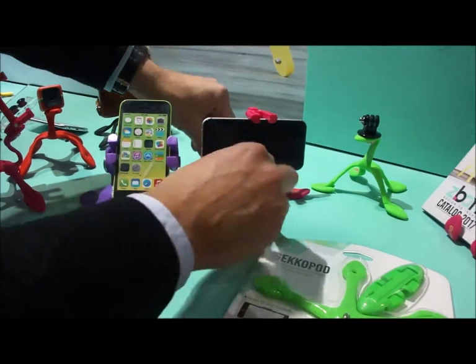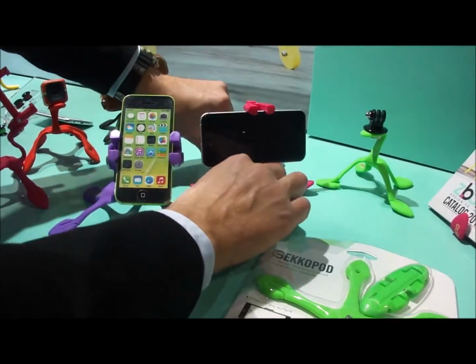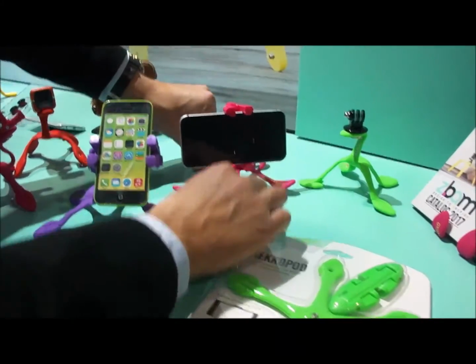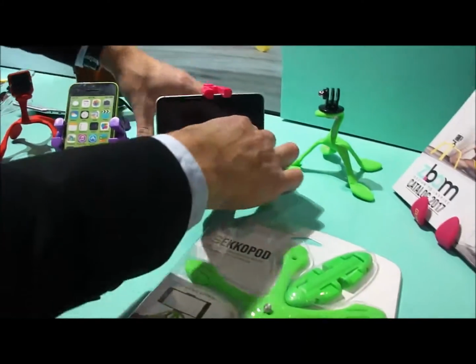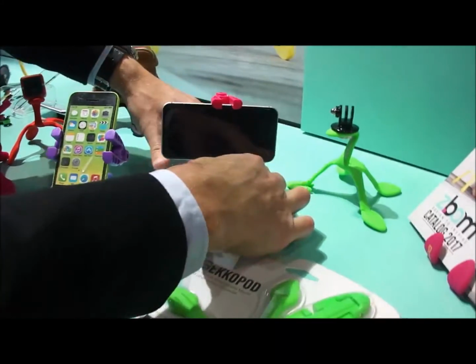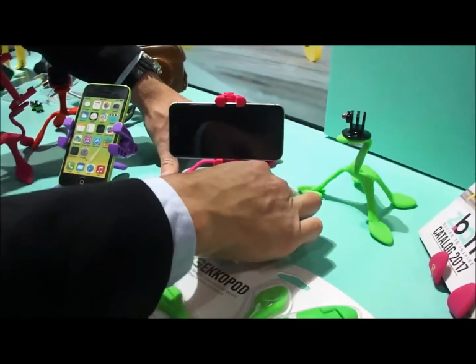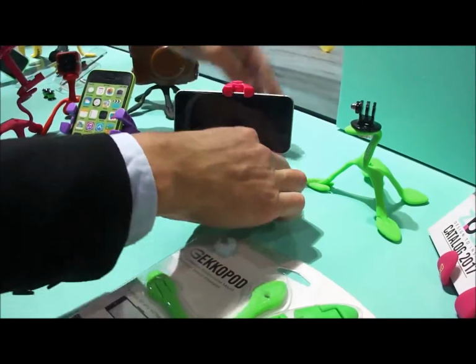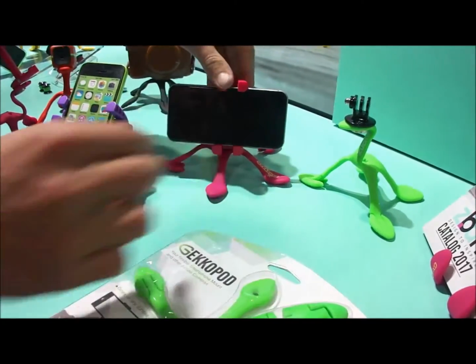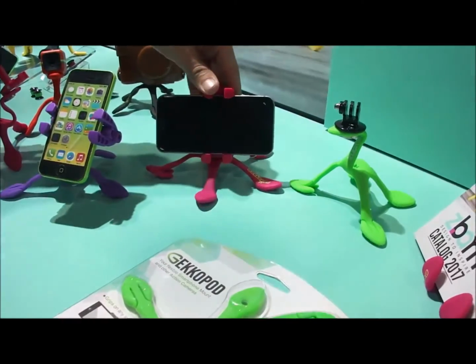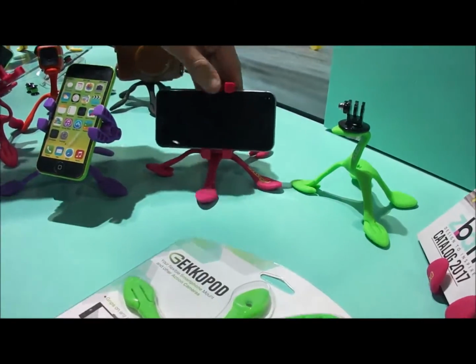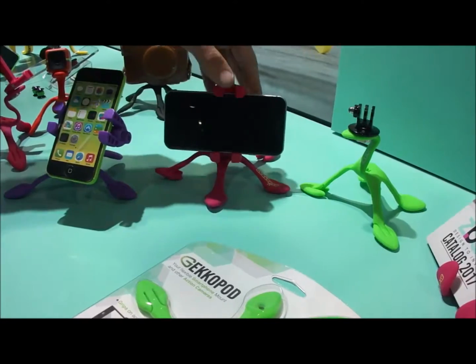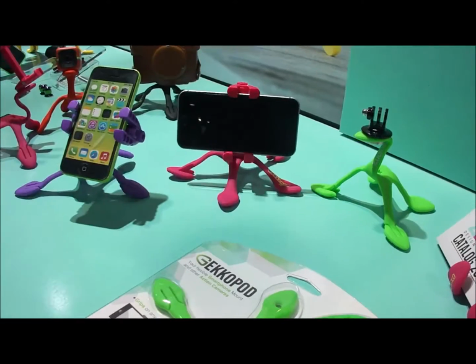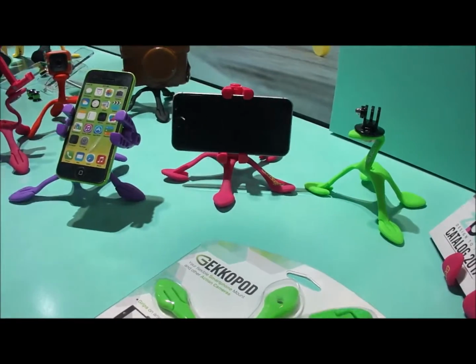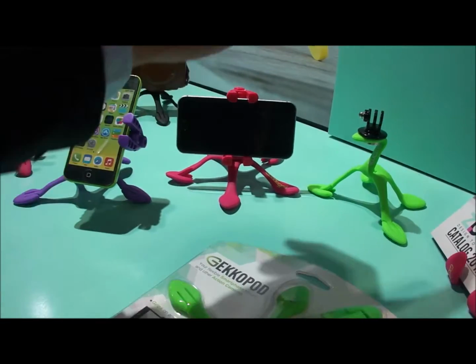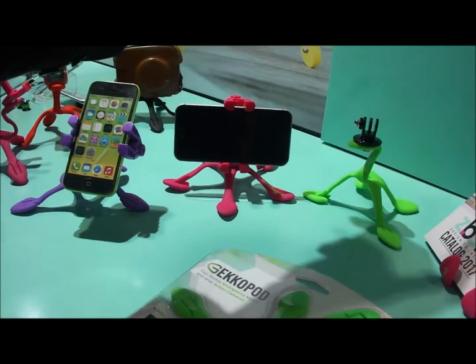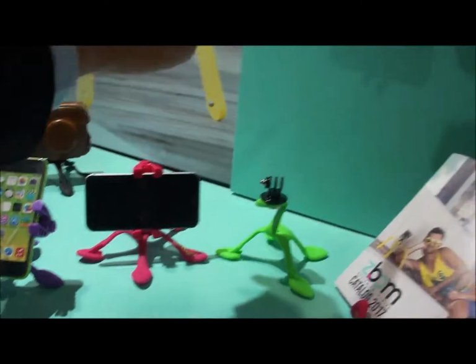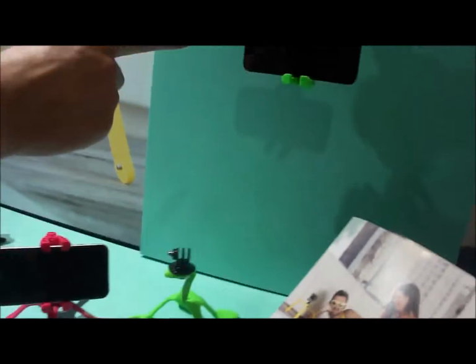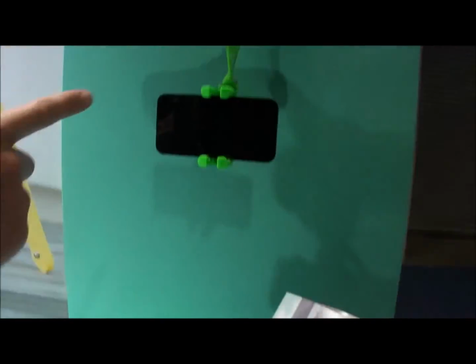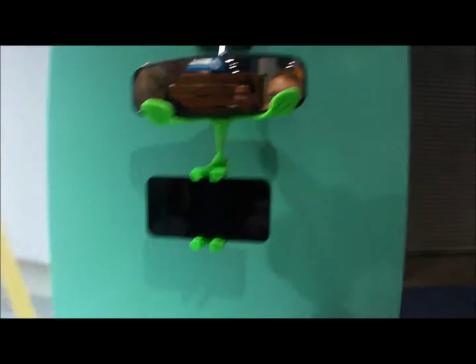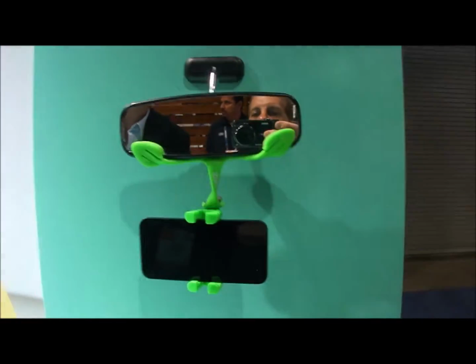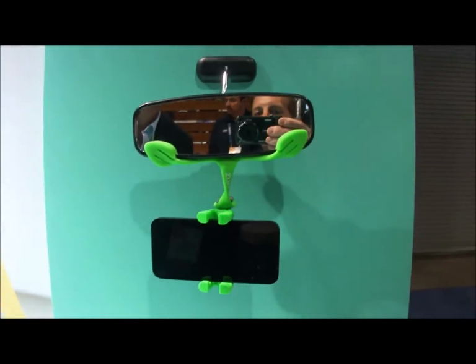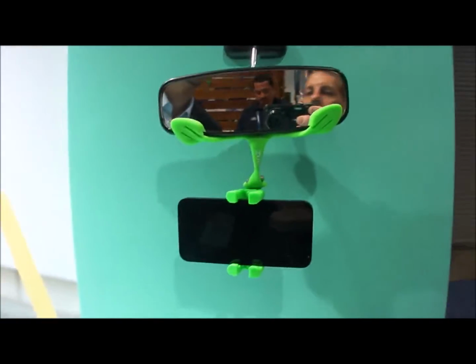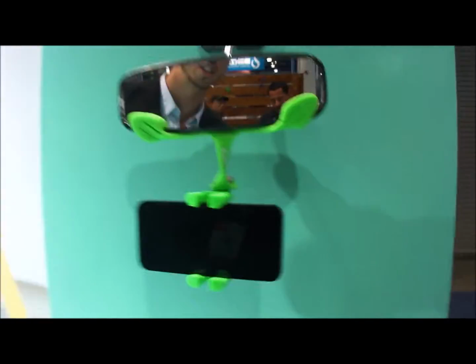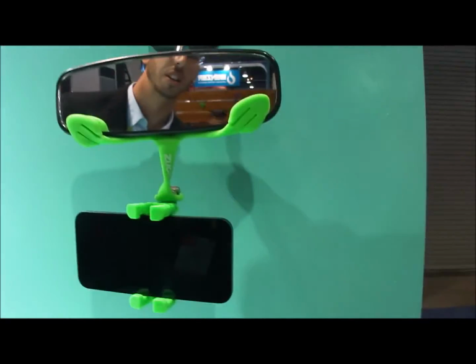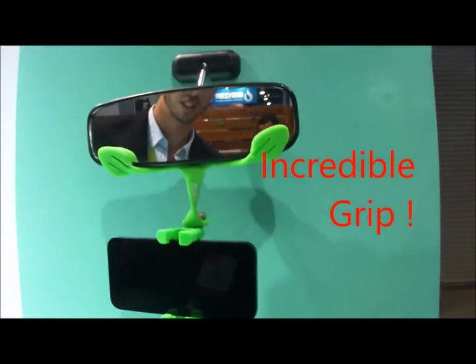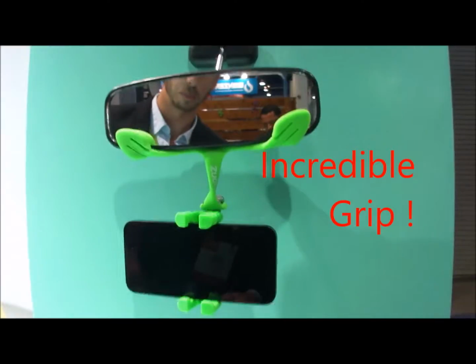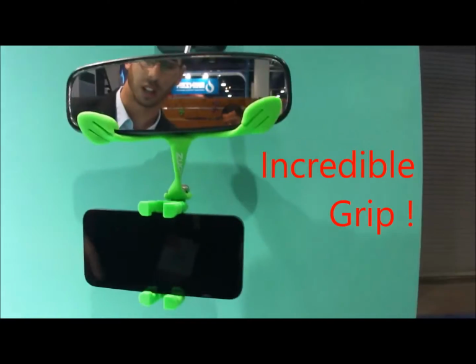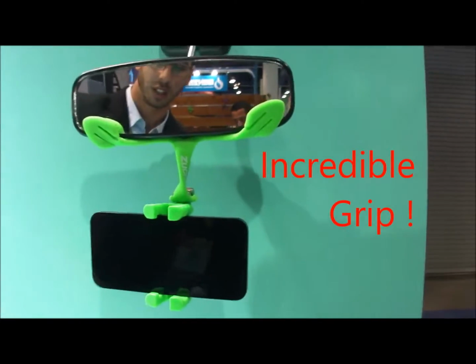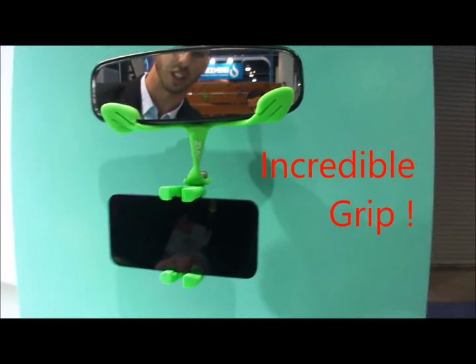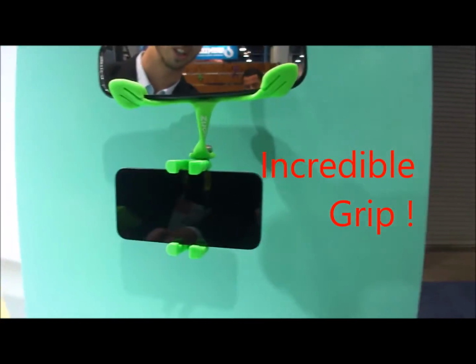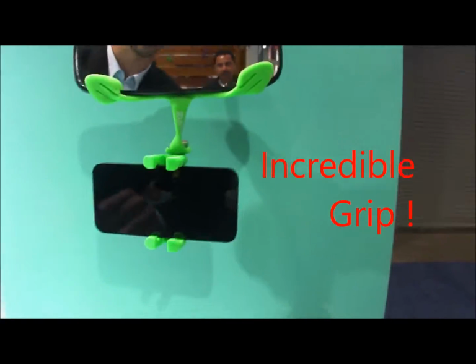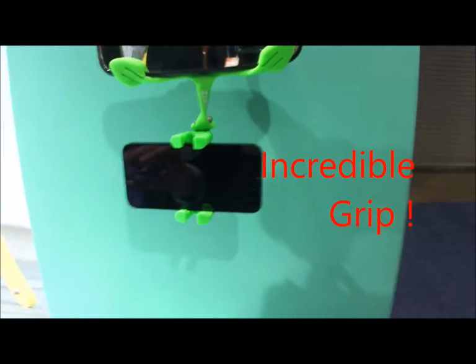You can always play with it, and you can also use it on your rearview mirror like this. It's the same product, just upside down.